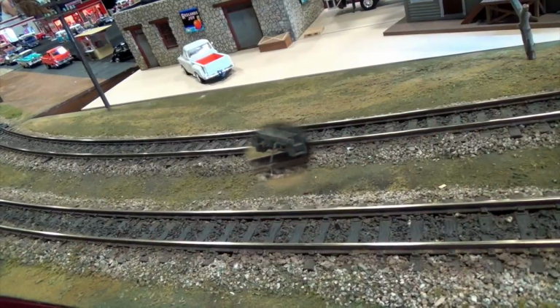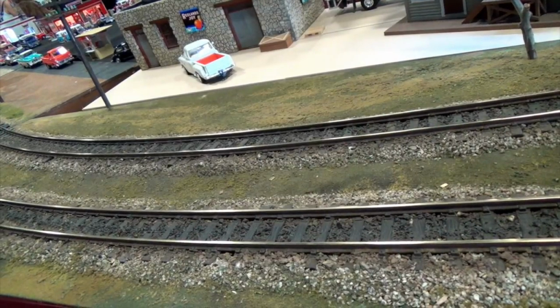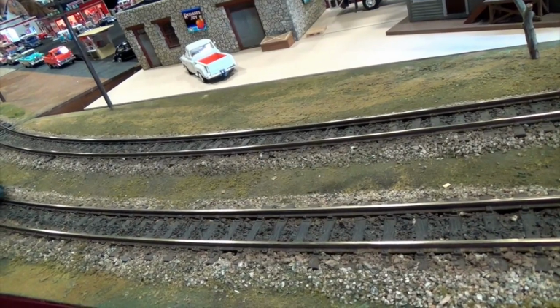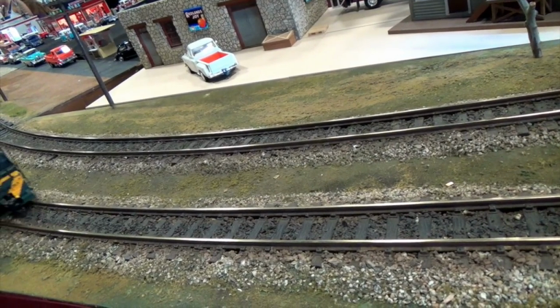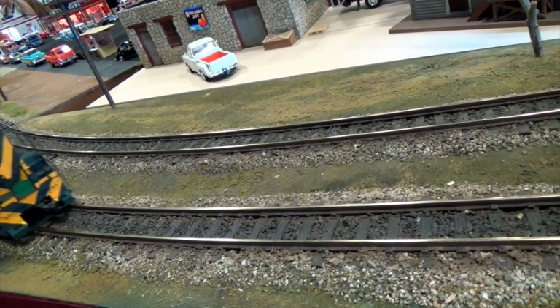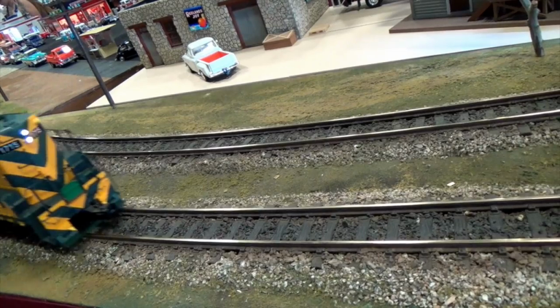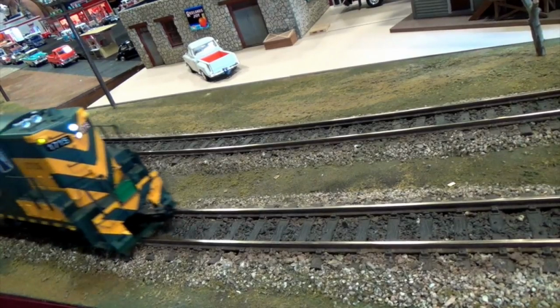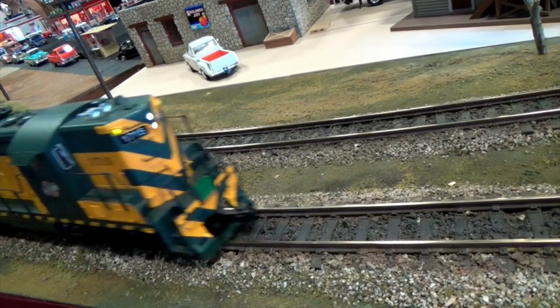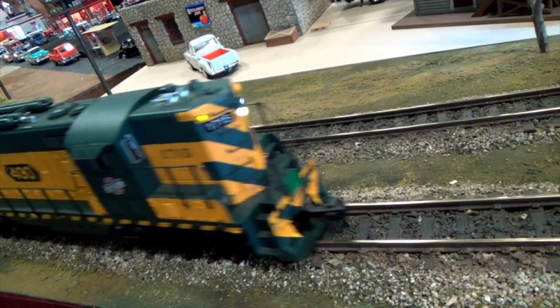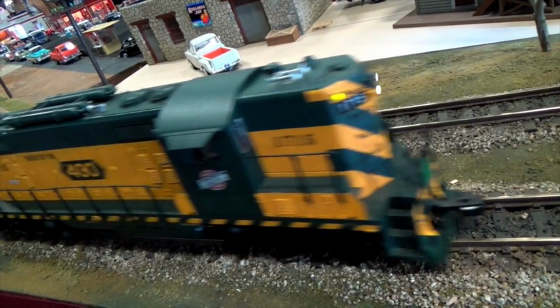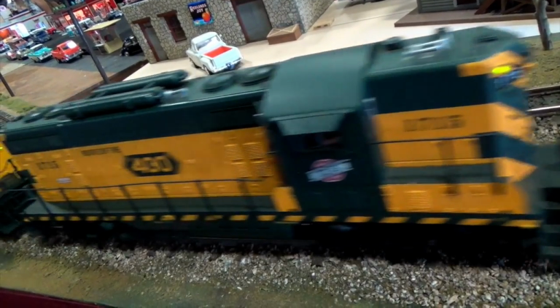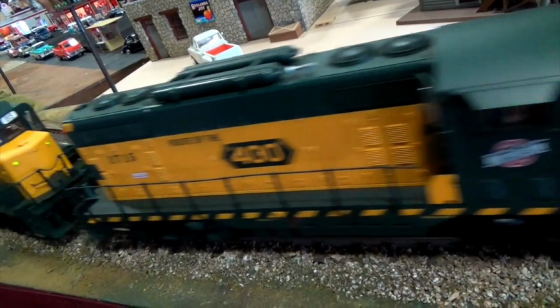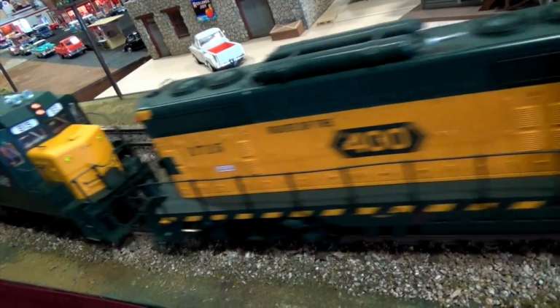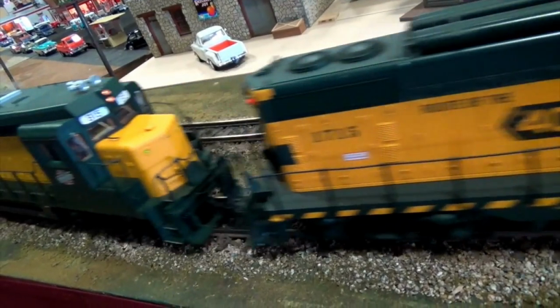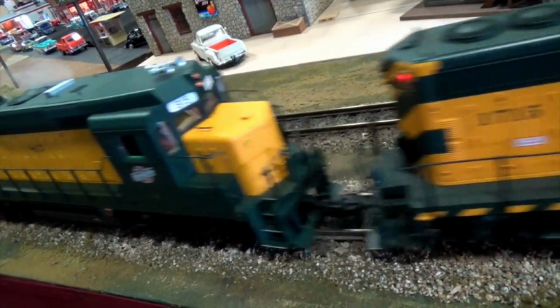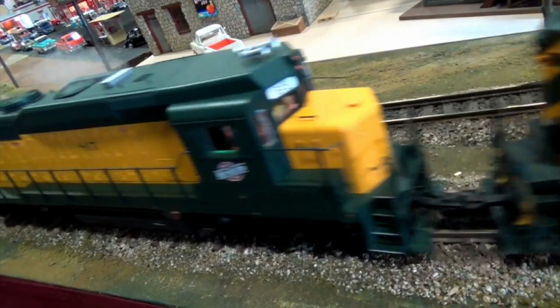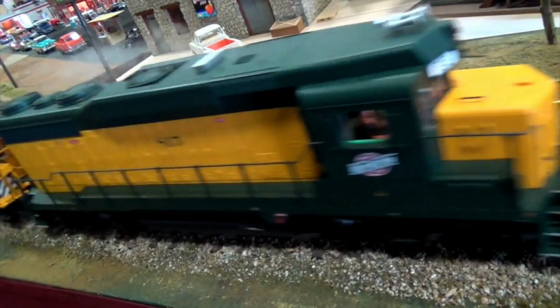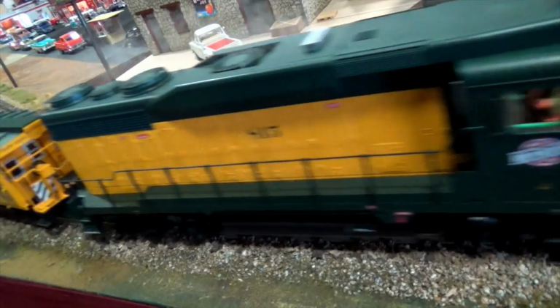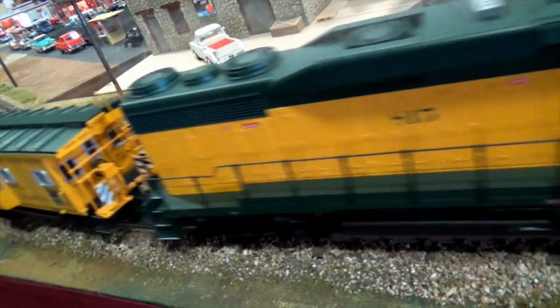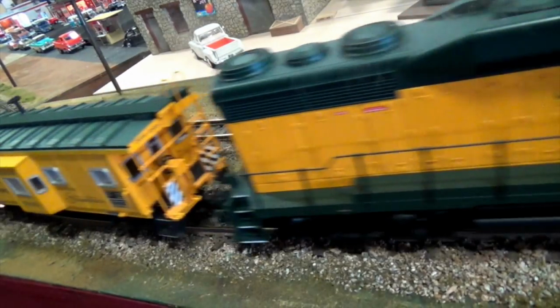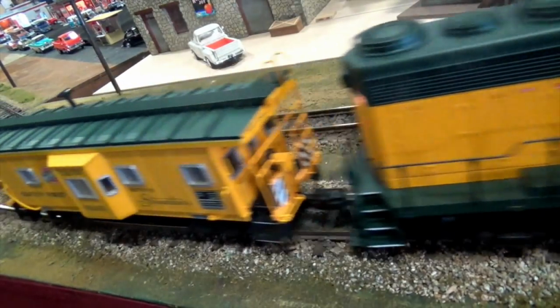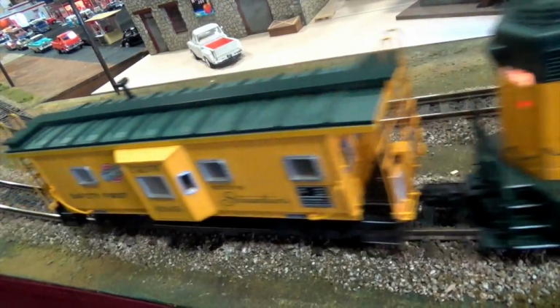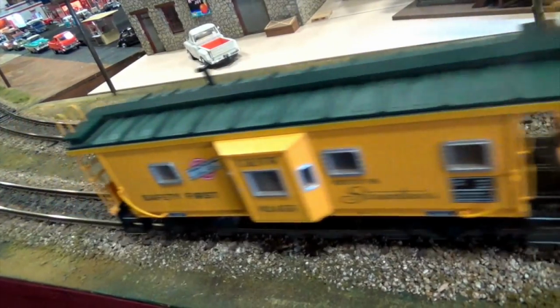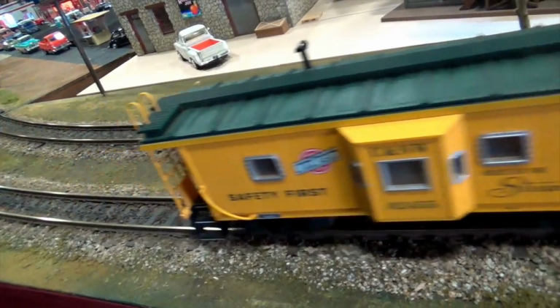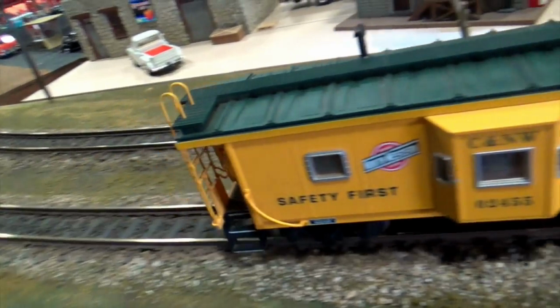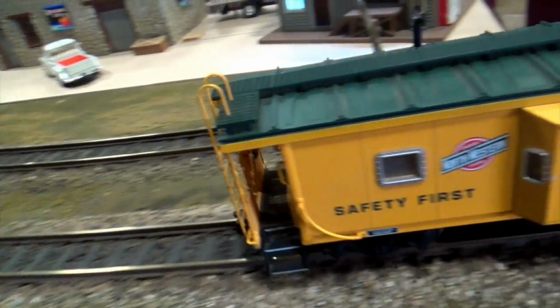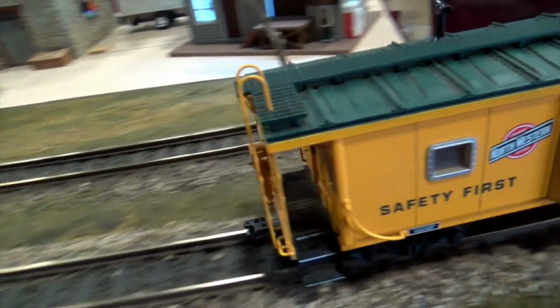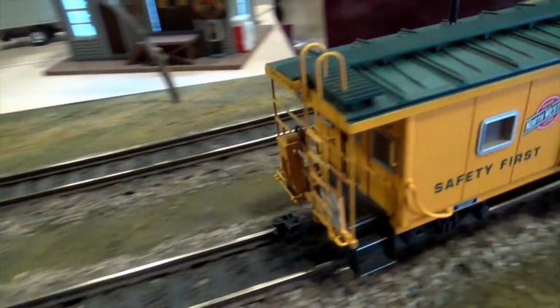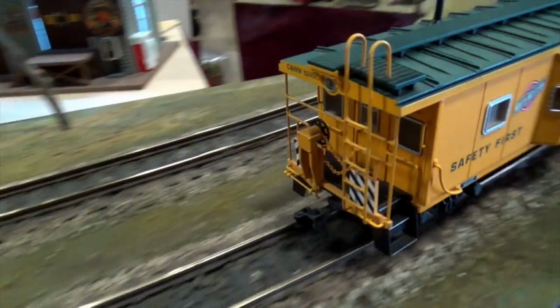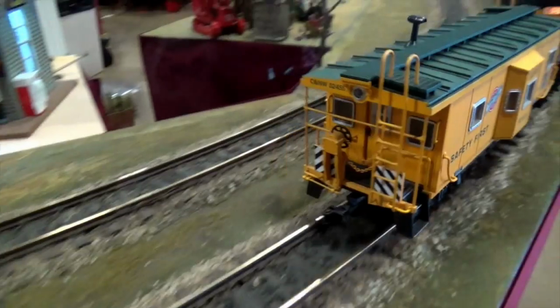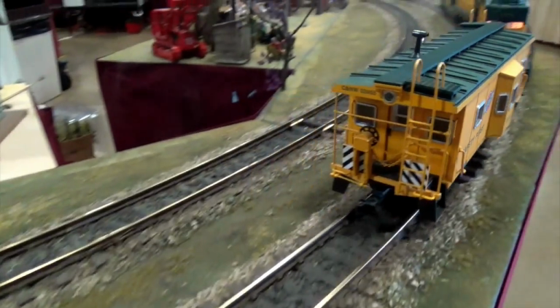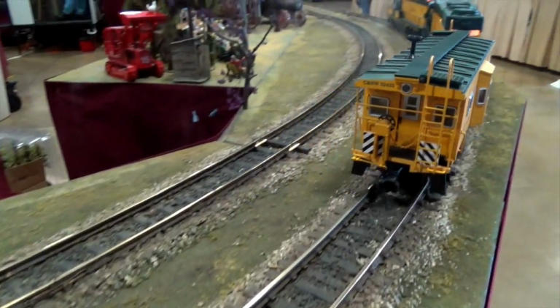Here we go! The engine is number 1! 1, 2, 3! That's the caboose! The caboose is always last!